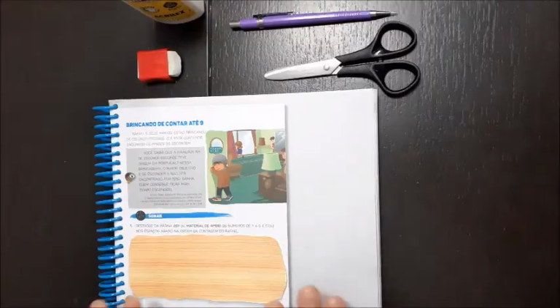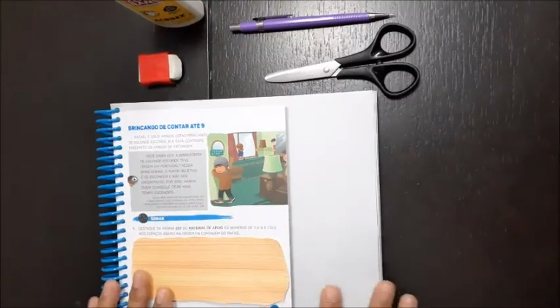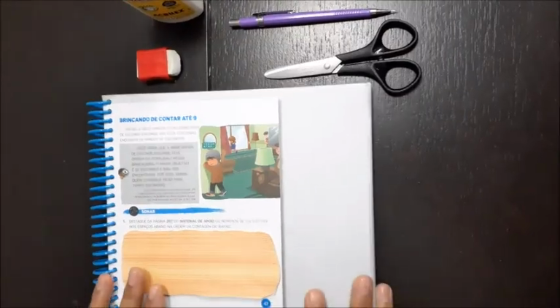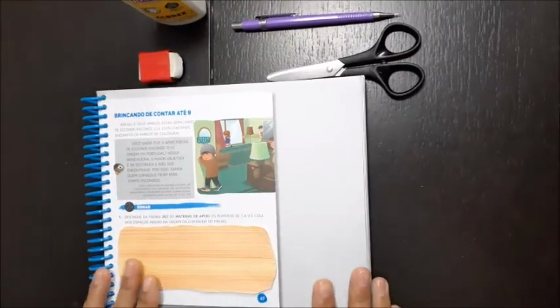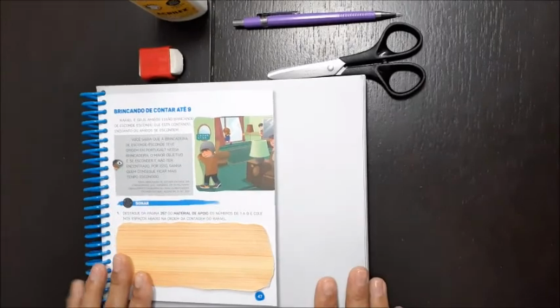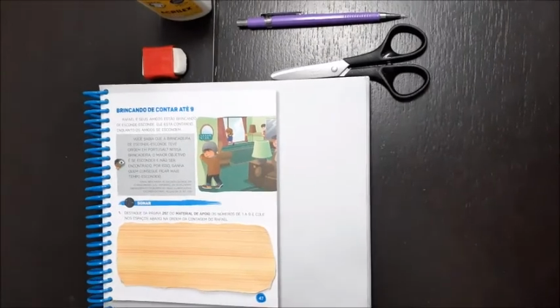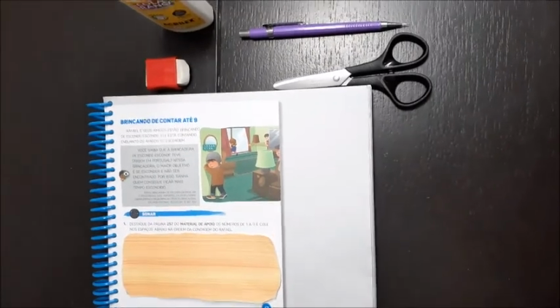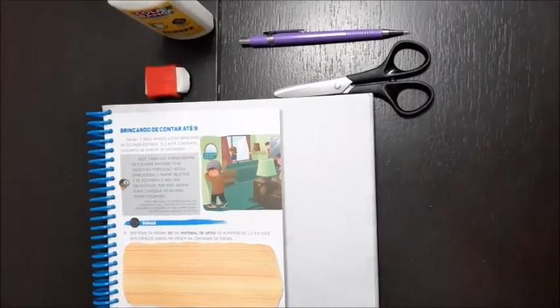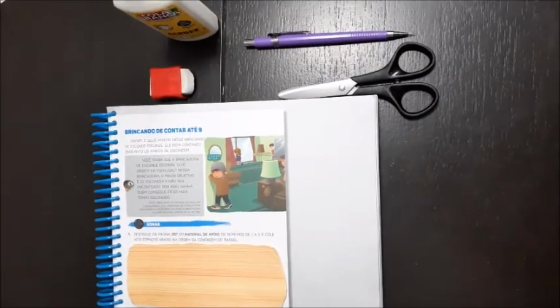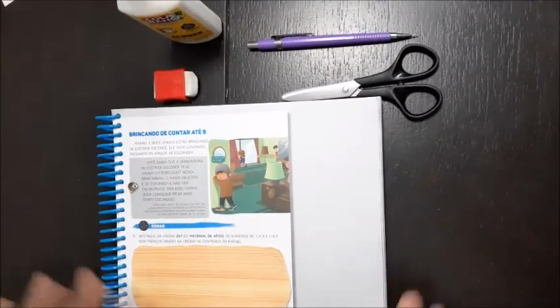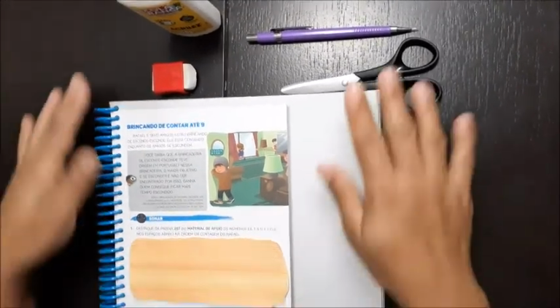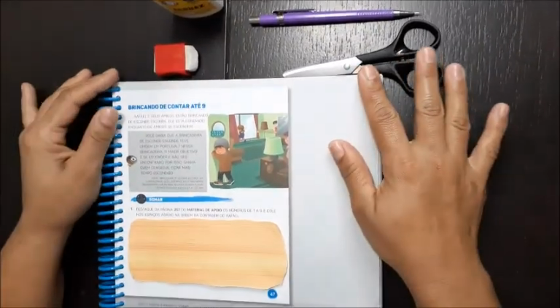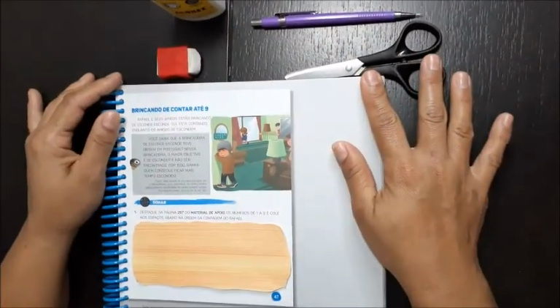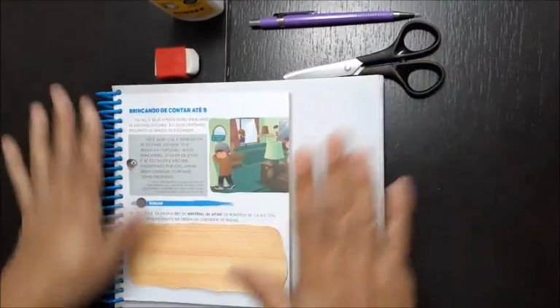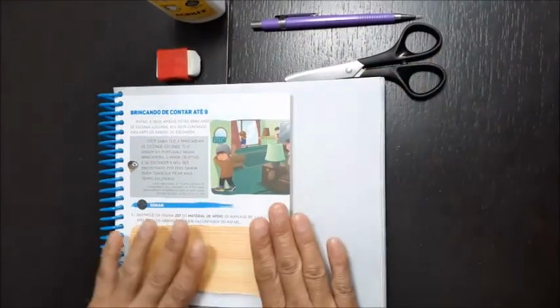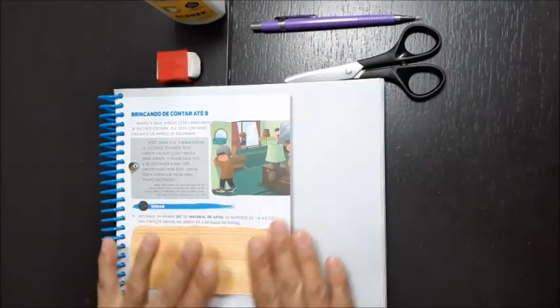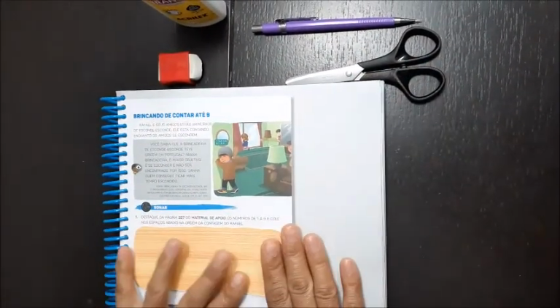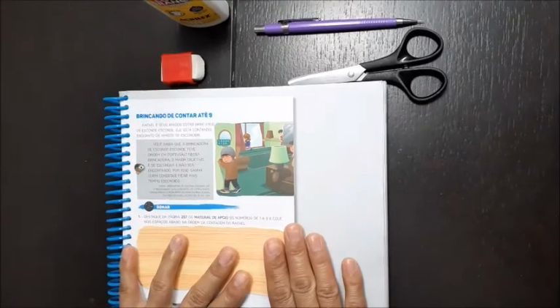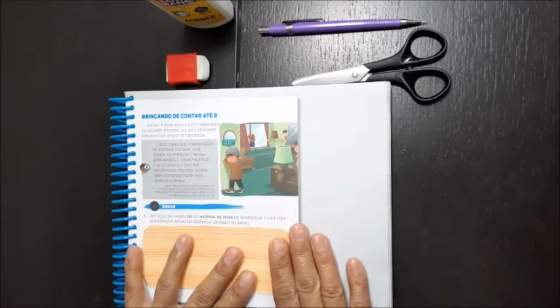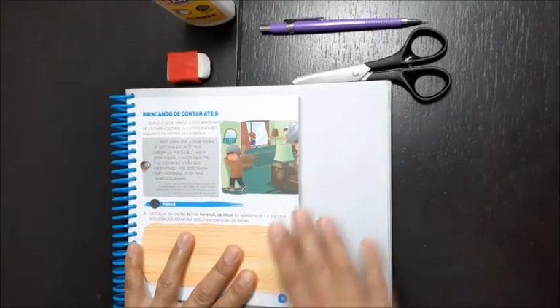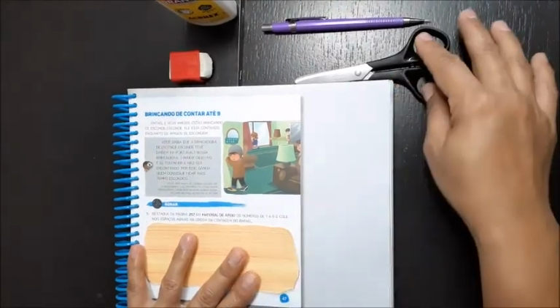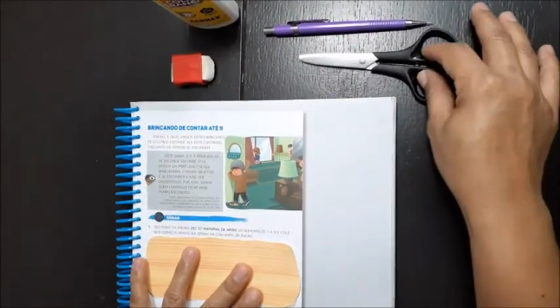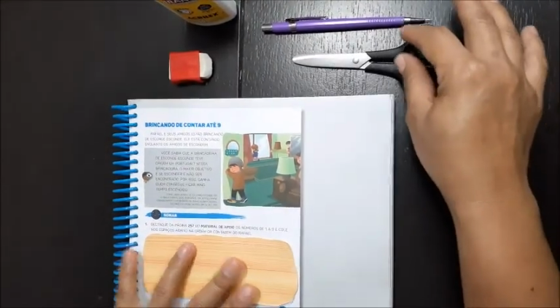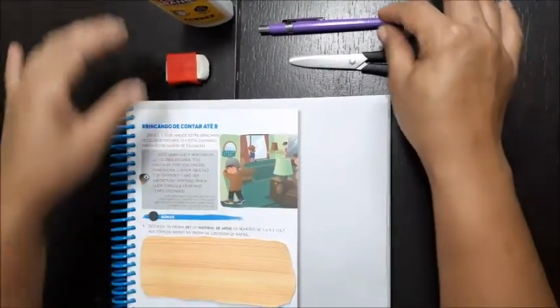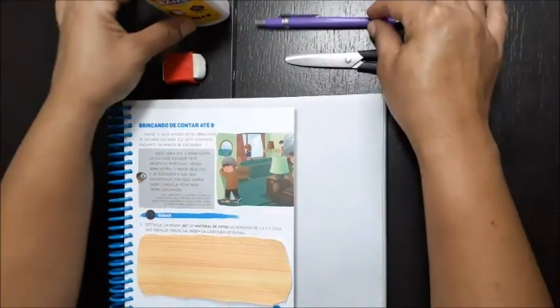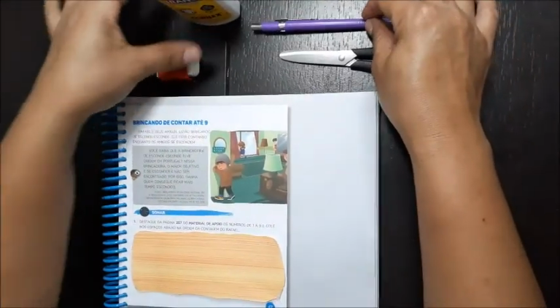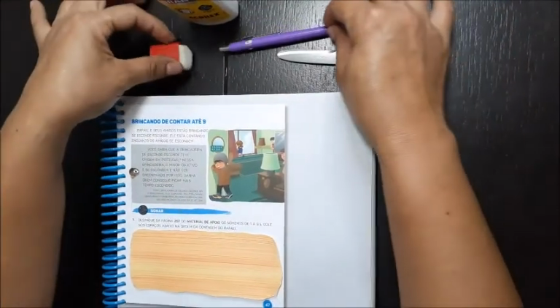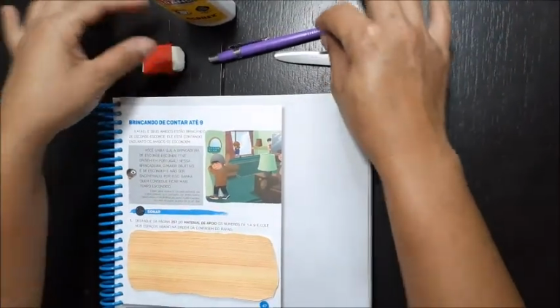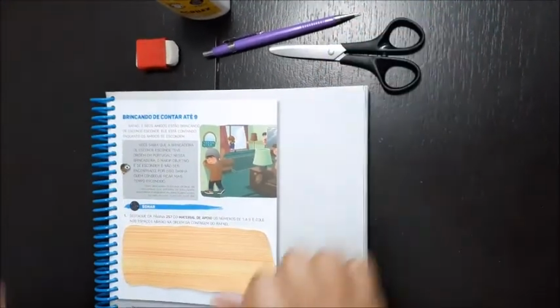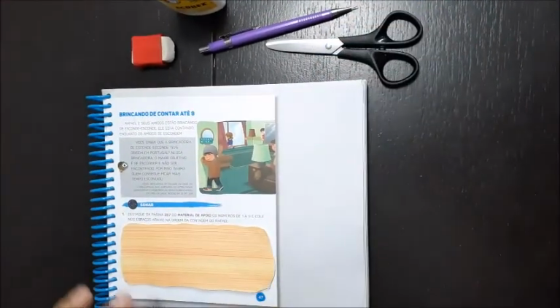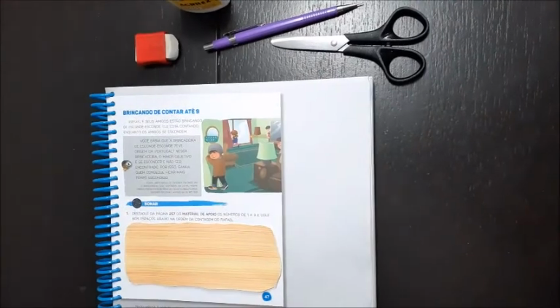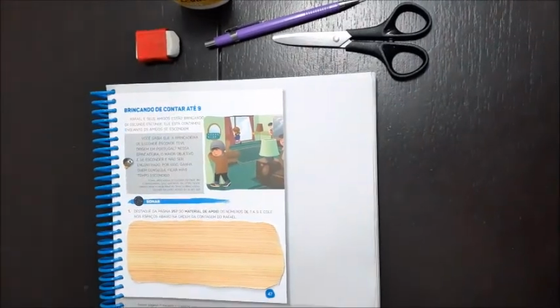E aí, crianças, todos já com o livro aberto na página 47? Nós vamos começar aqui. Já estão com a tesoura, cola, lápis, borracha? Então, vamos lá.